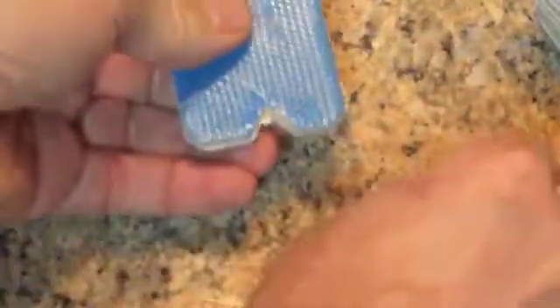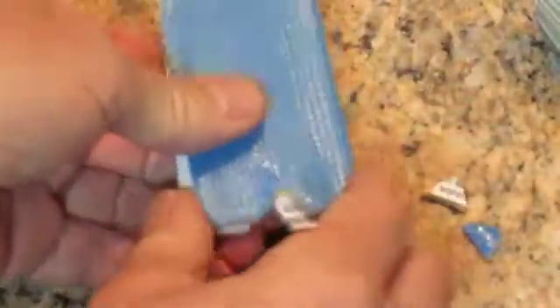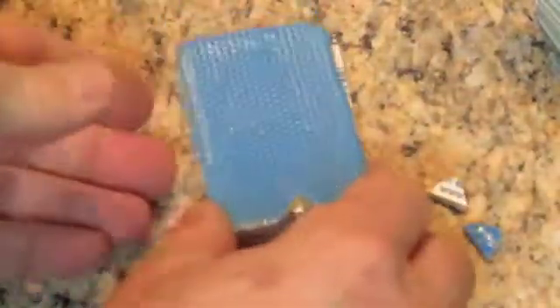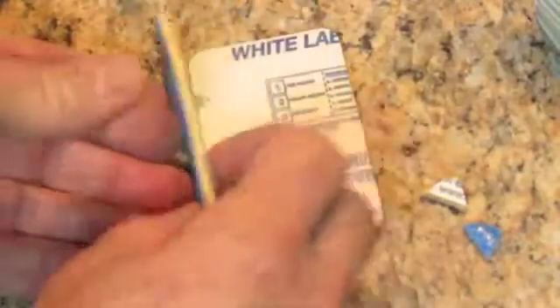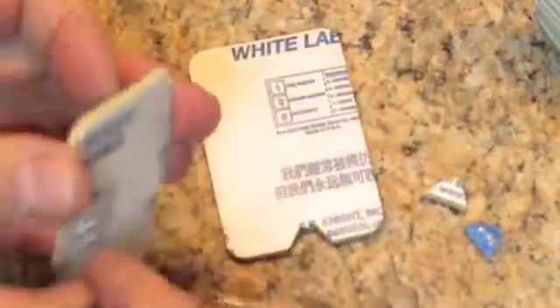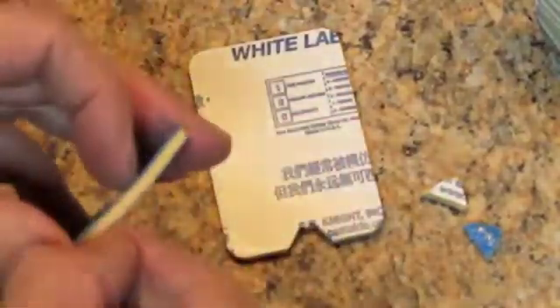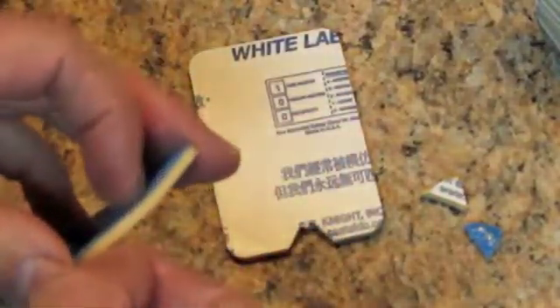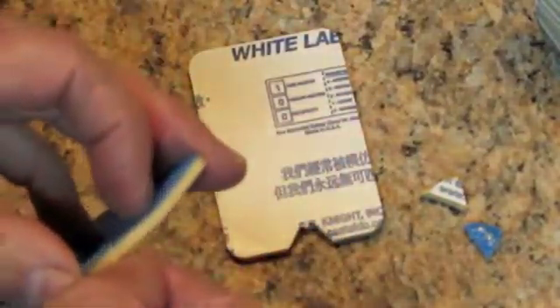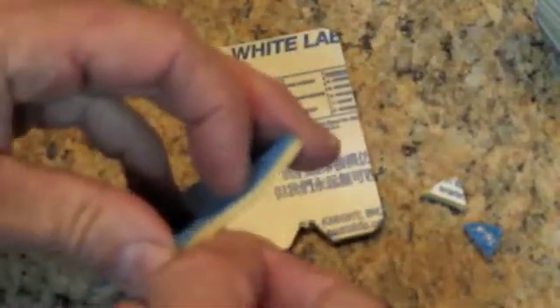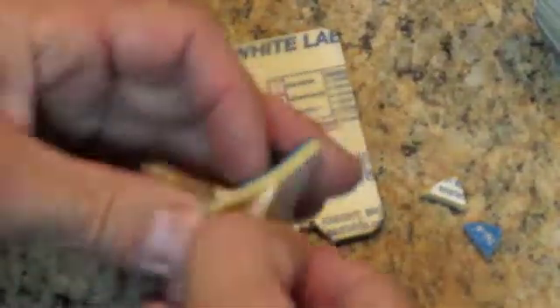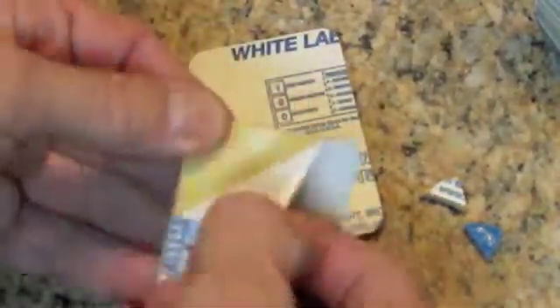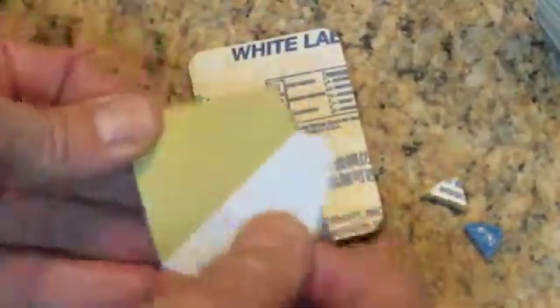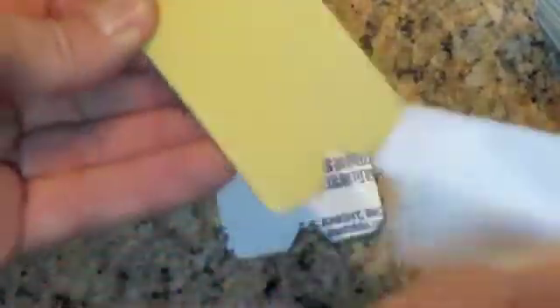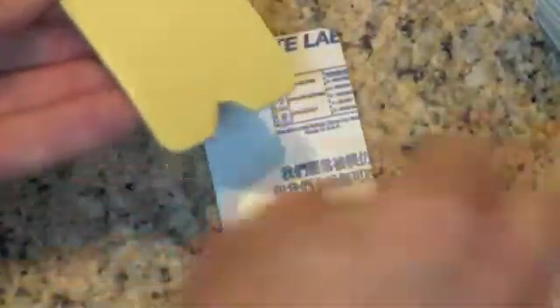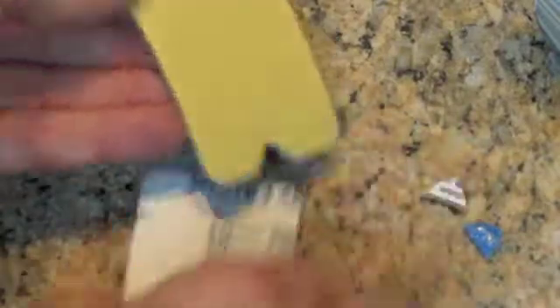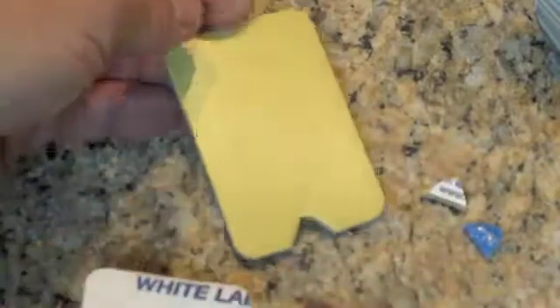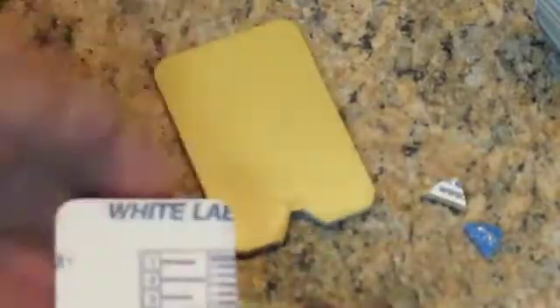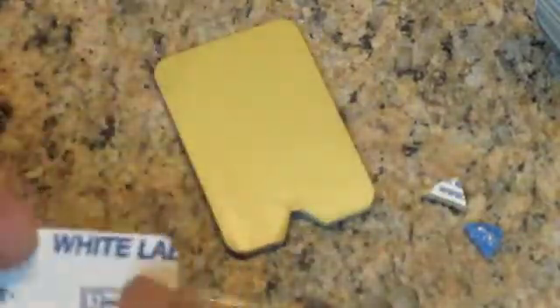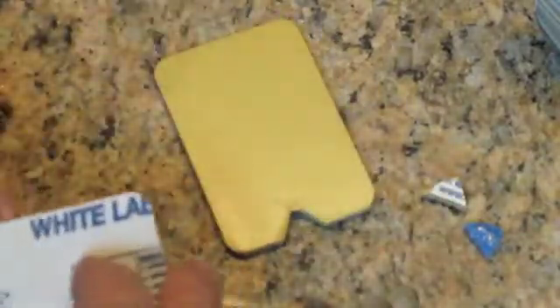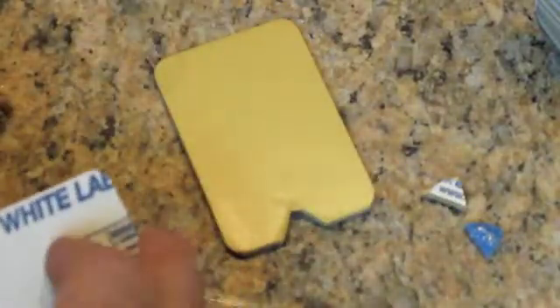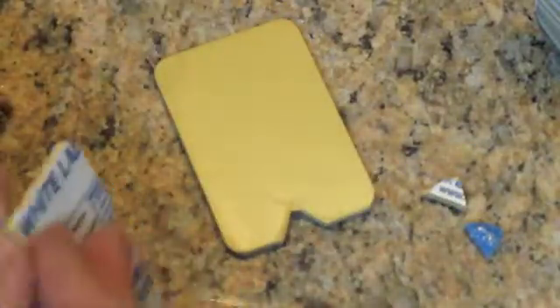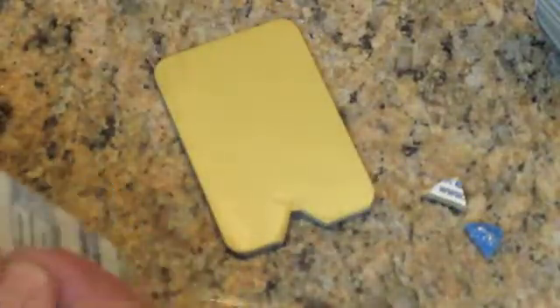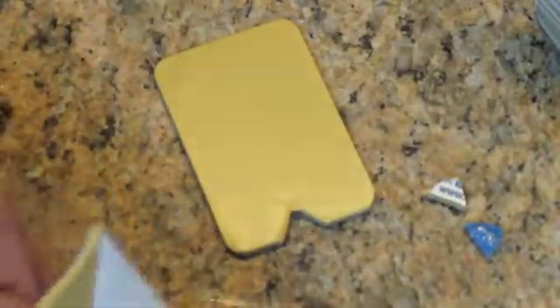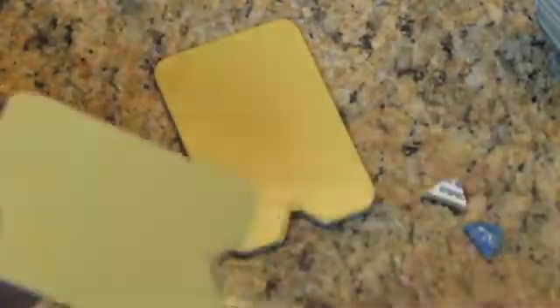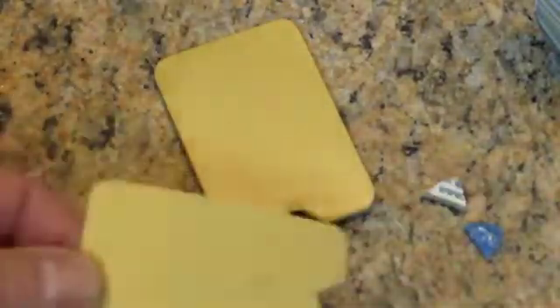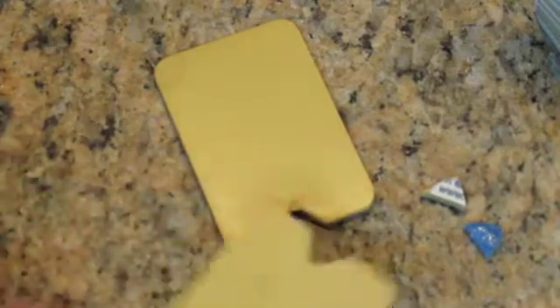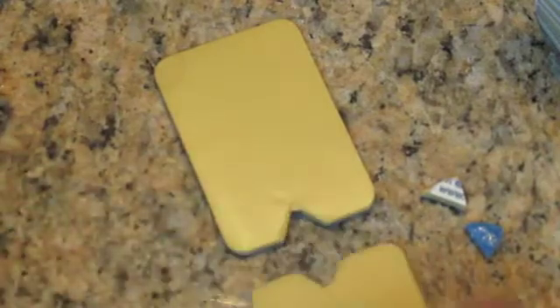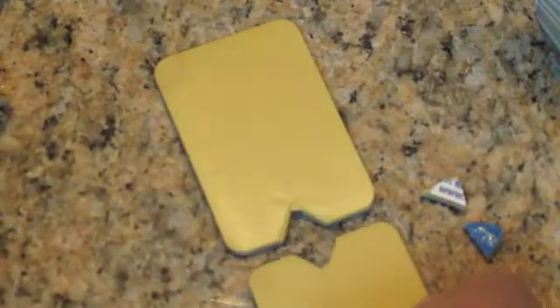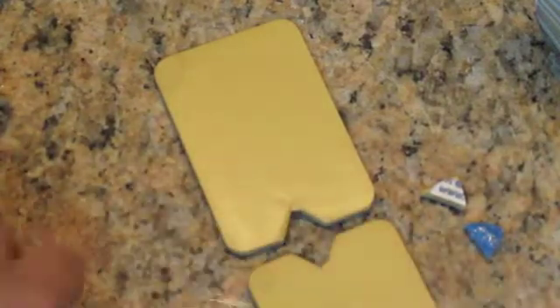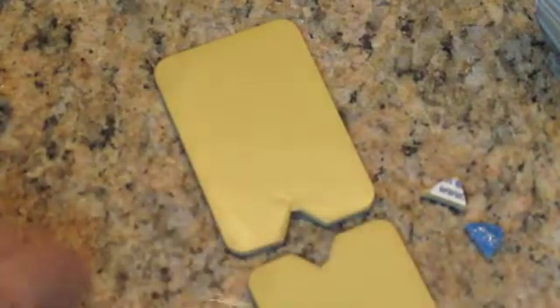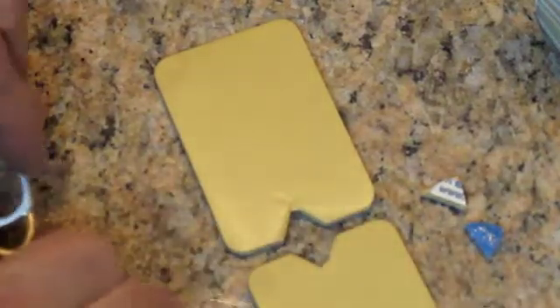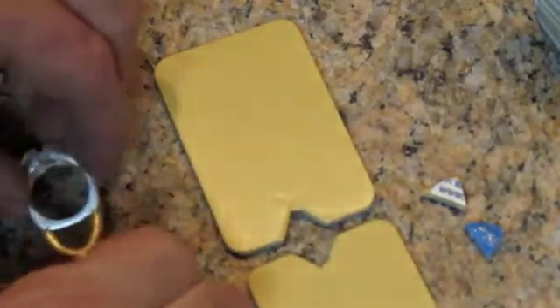You can see it has blue plastic on one side and a white paper-like substance on the other side. It keeps the rubber nice and clean while you're packing your rubber mold. You want to keep the rubber as clean as possible.